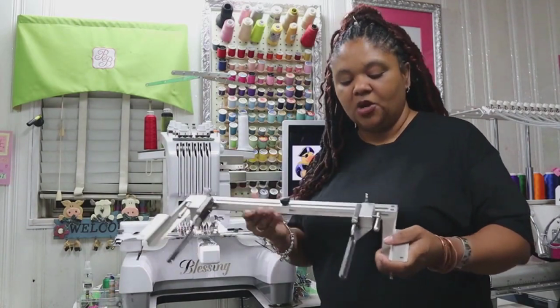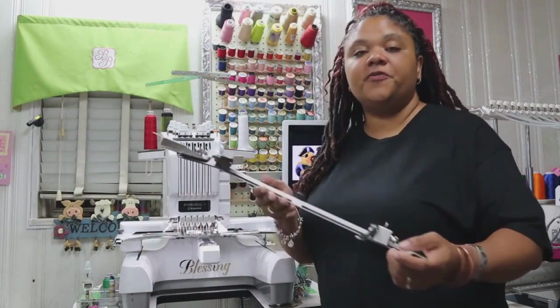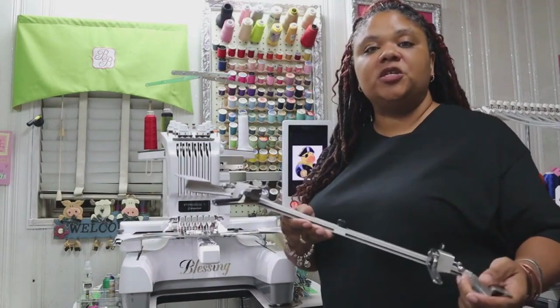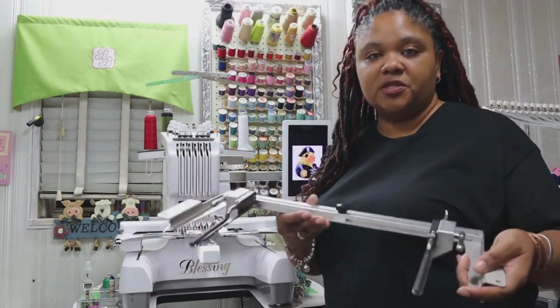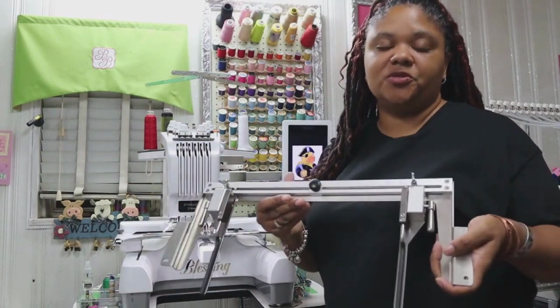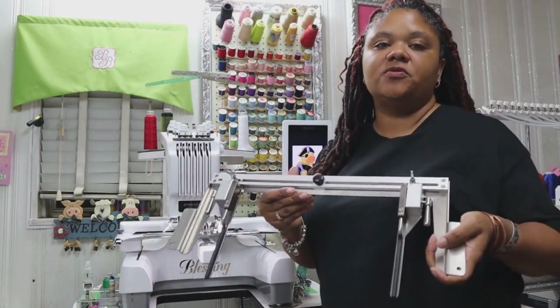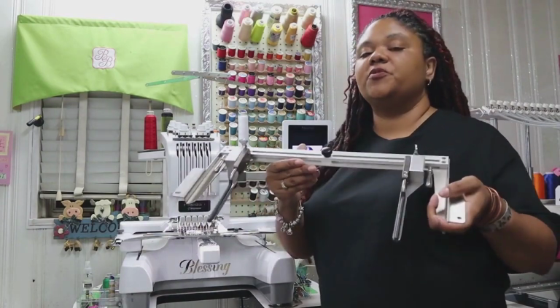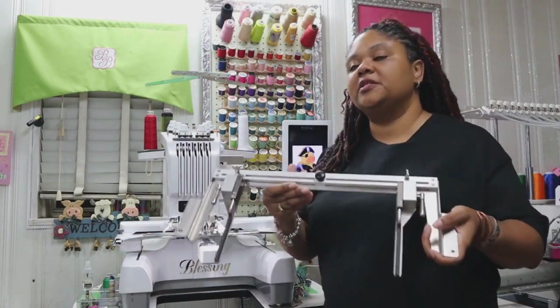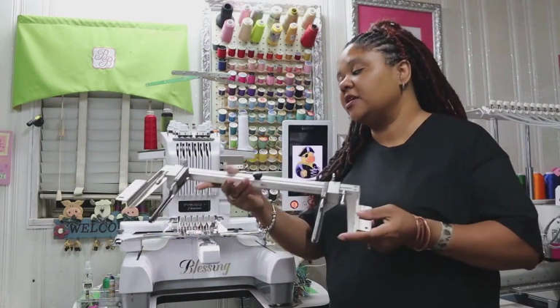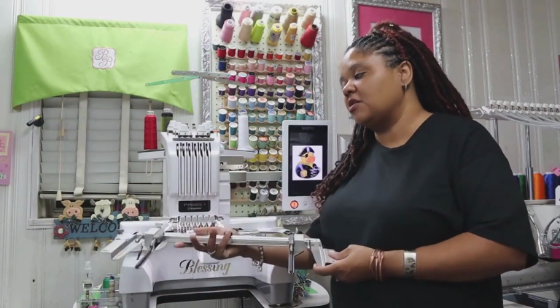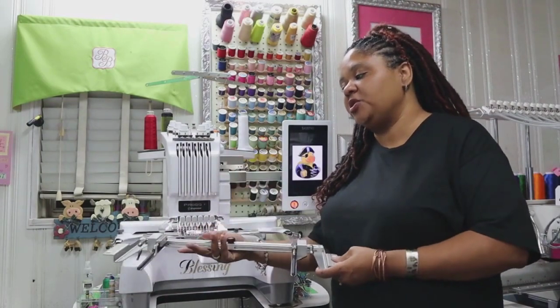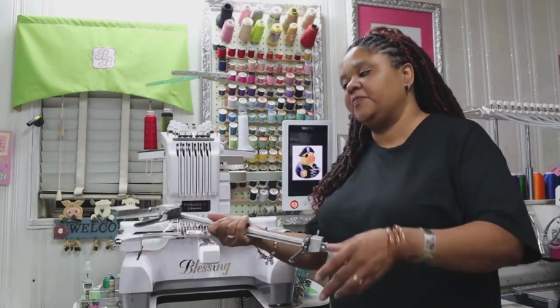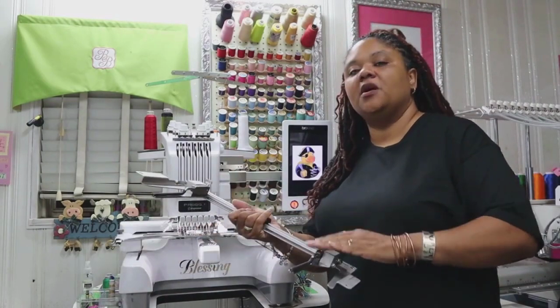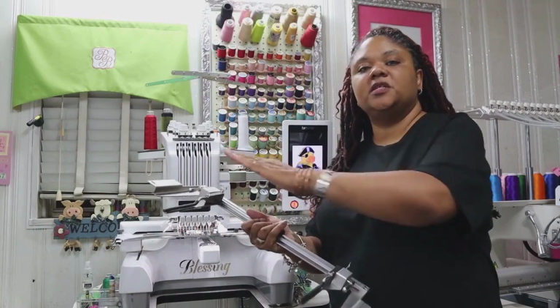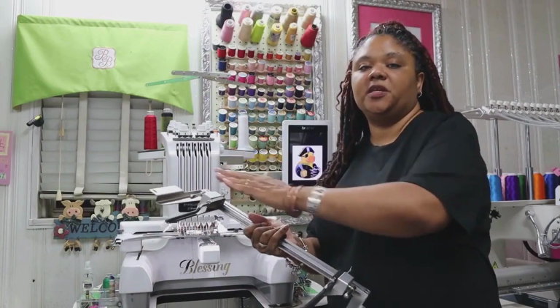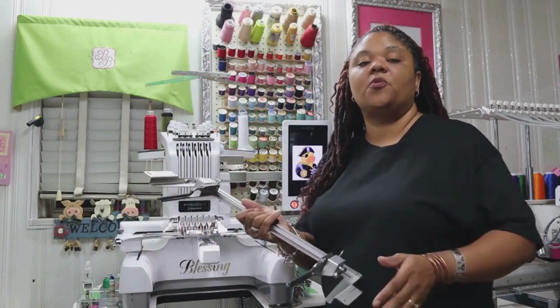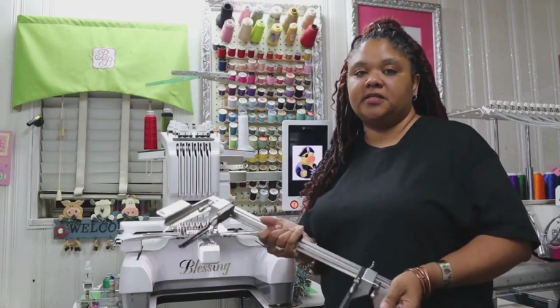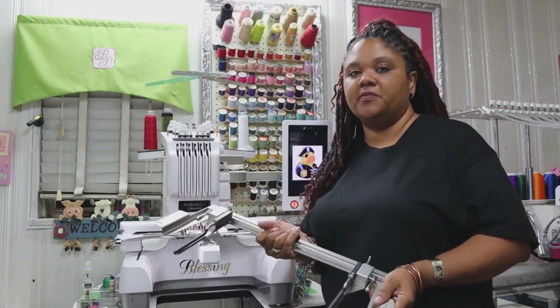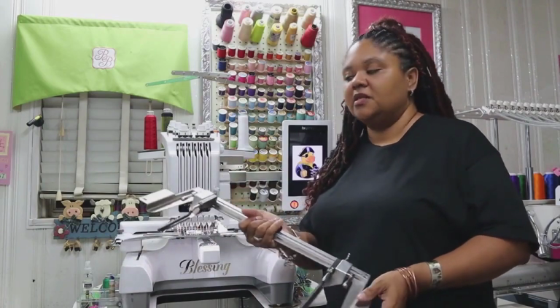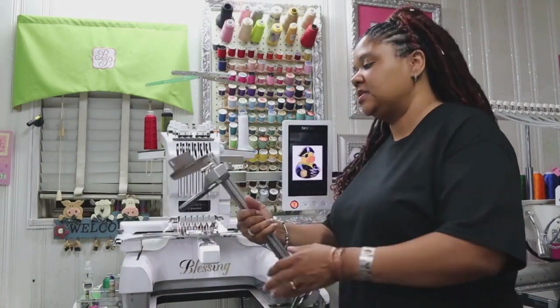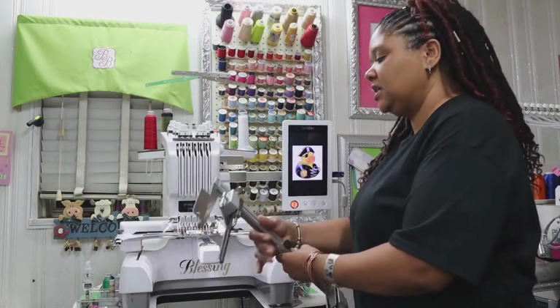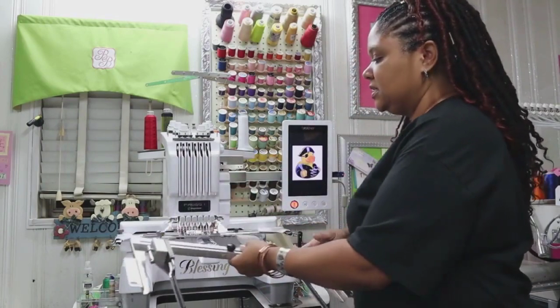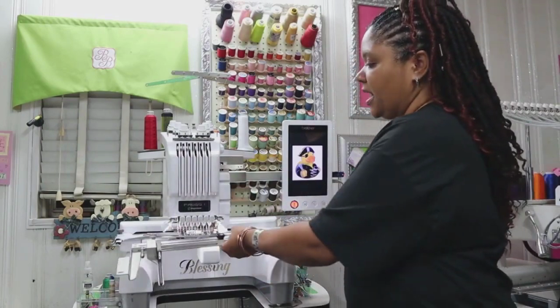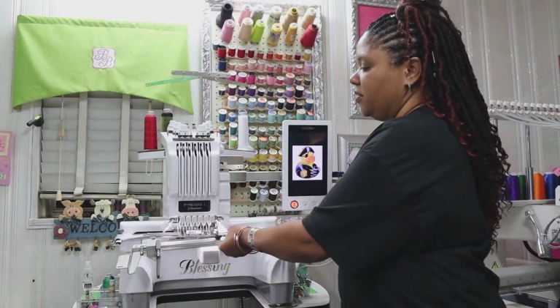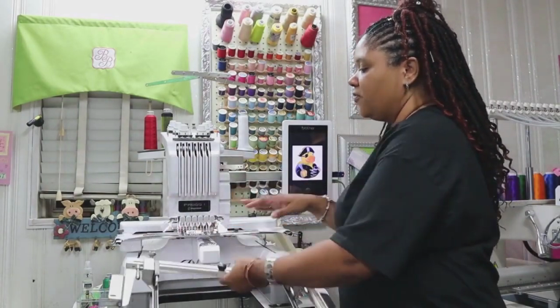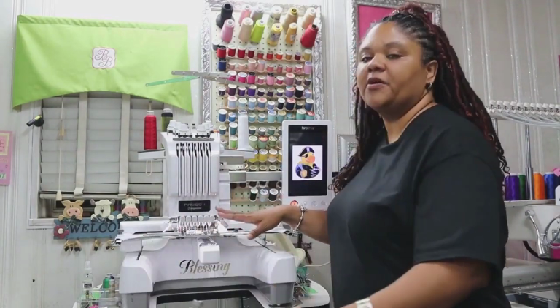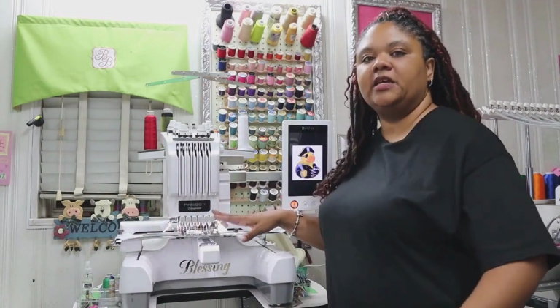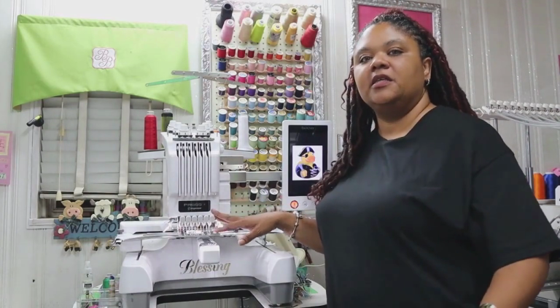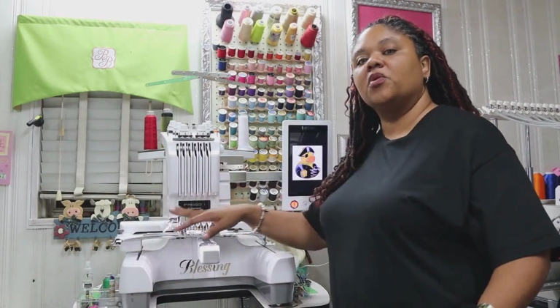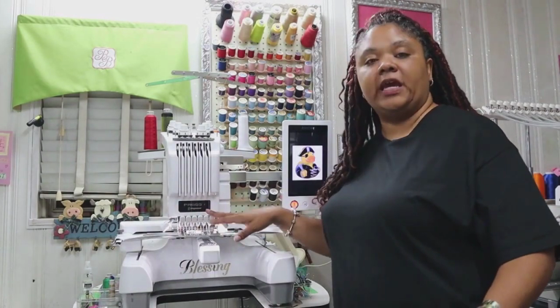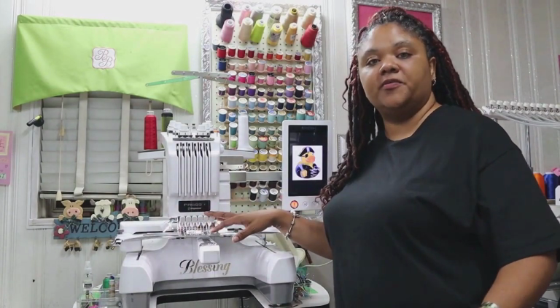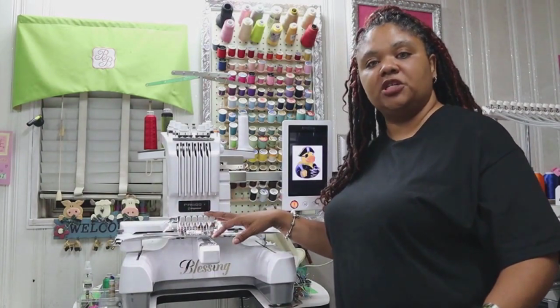One of the first things you want to be sure to note is when you're installing this on the machine, the arms need to be at their widest setting. That makes it easy to slide on and off without hitting the embroidery head of the machine.